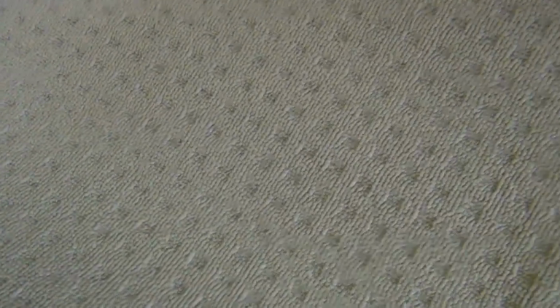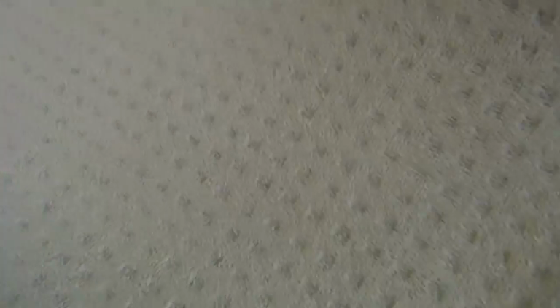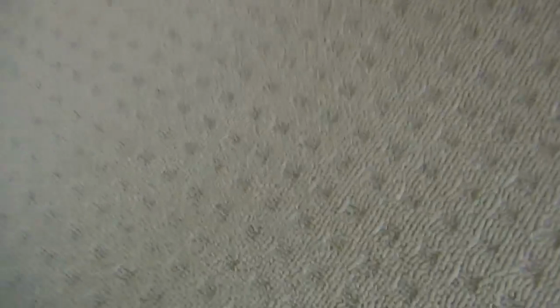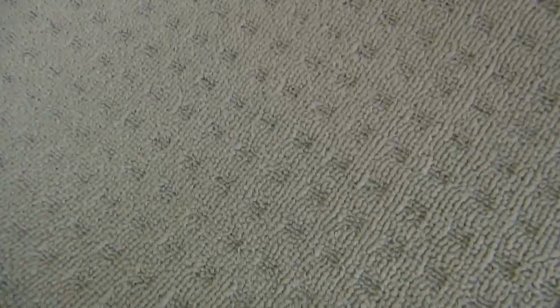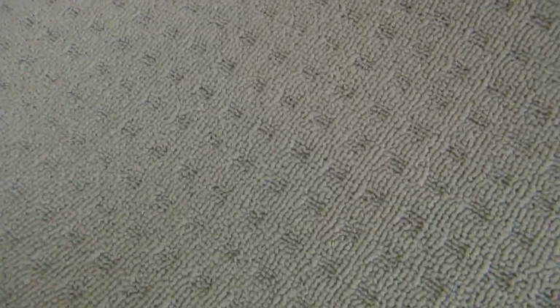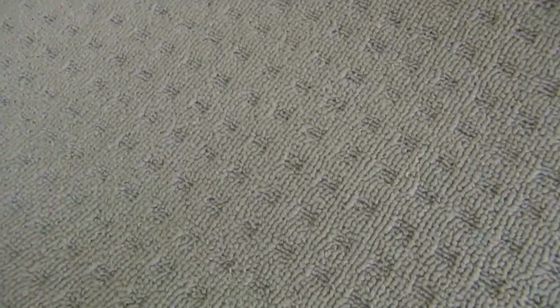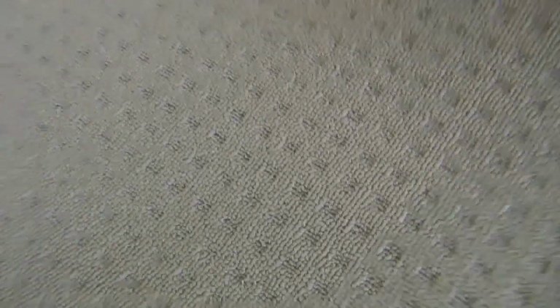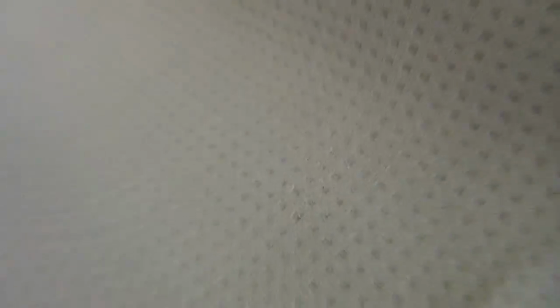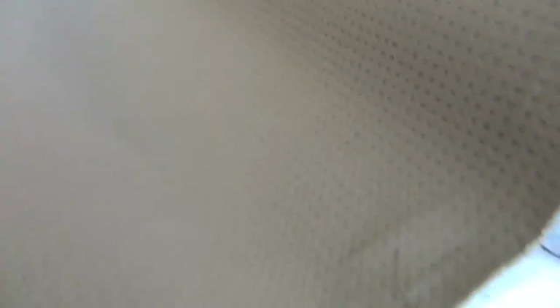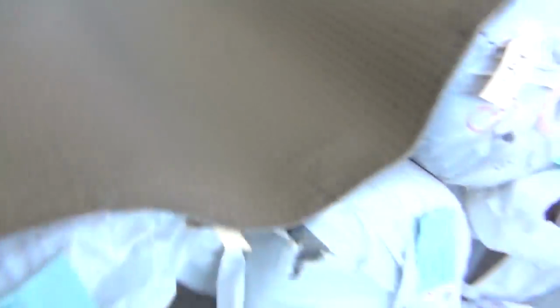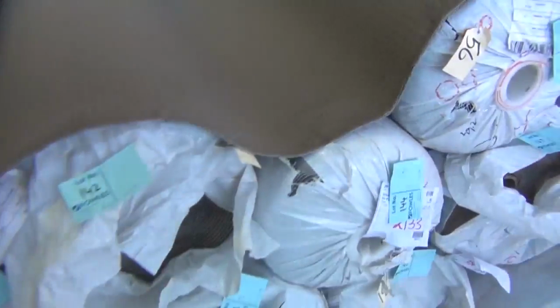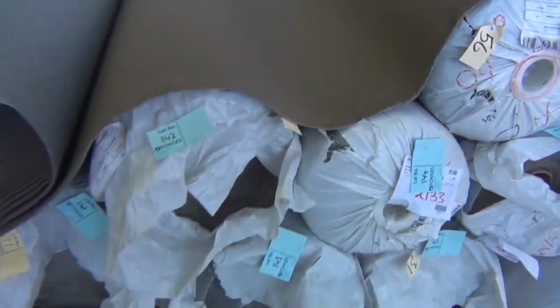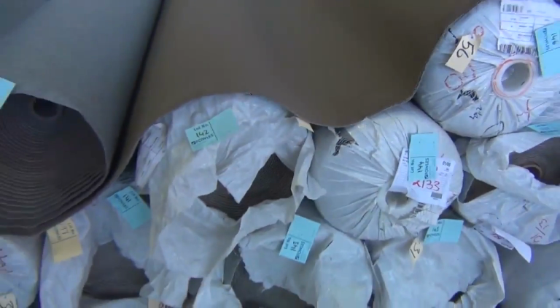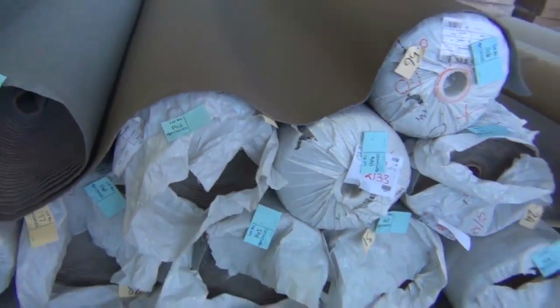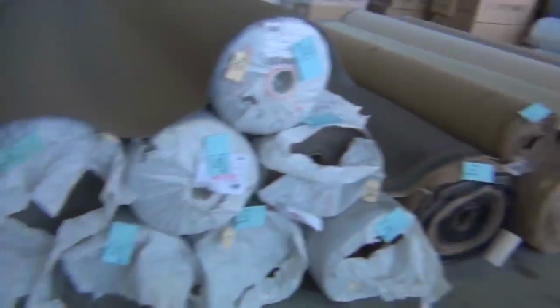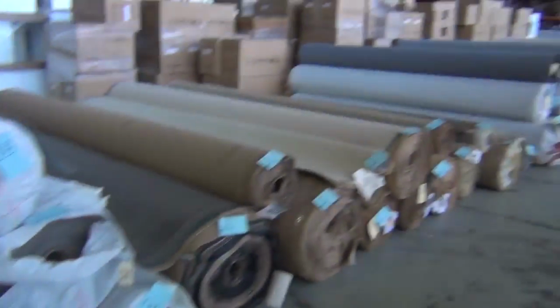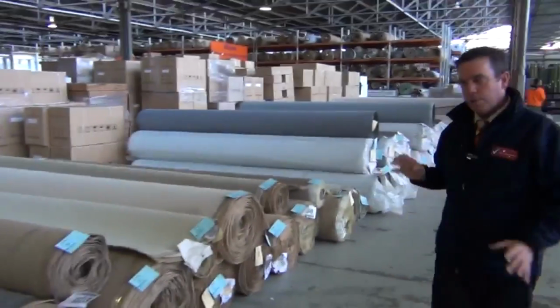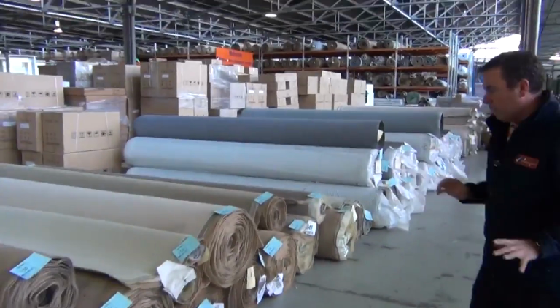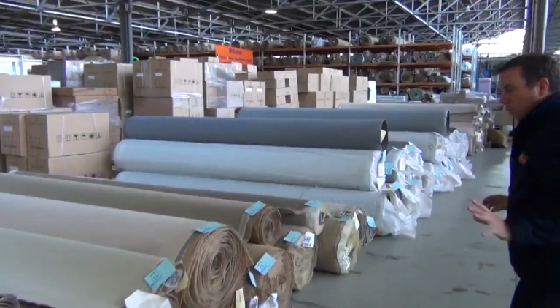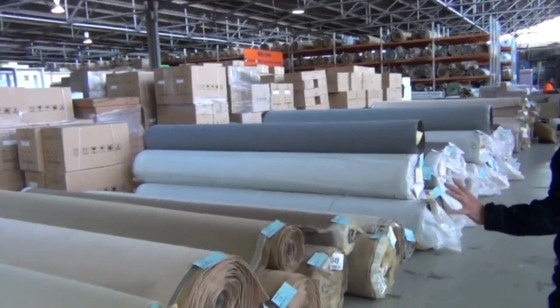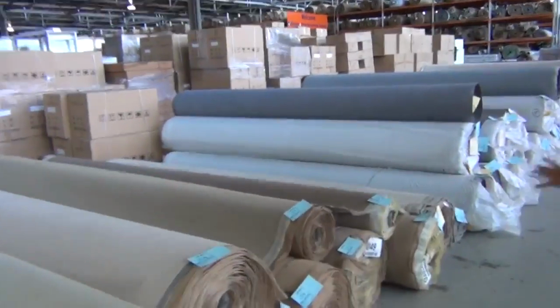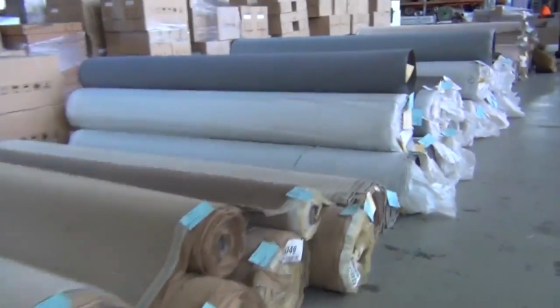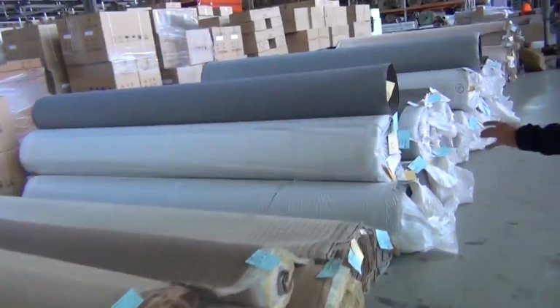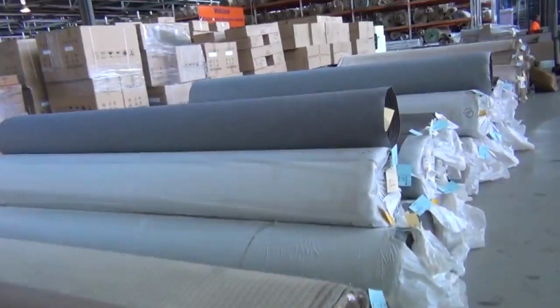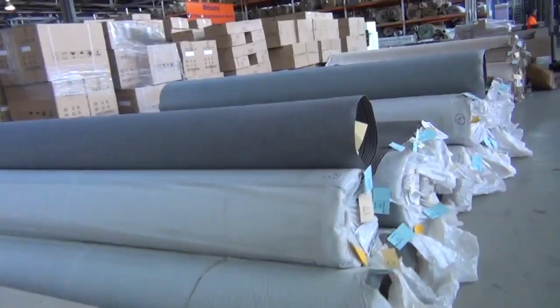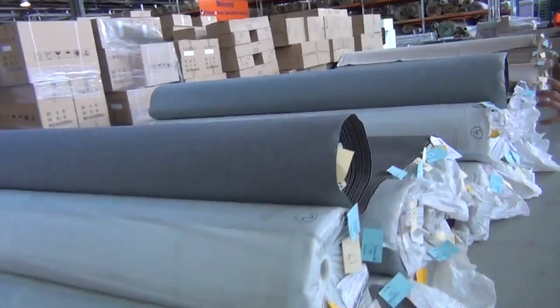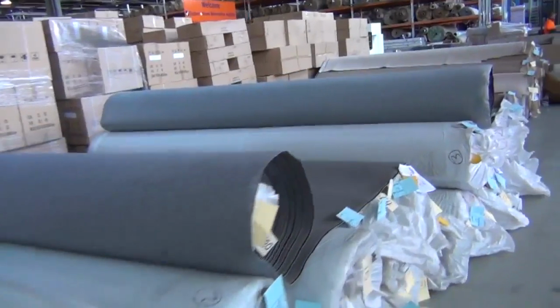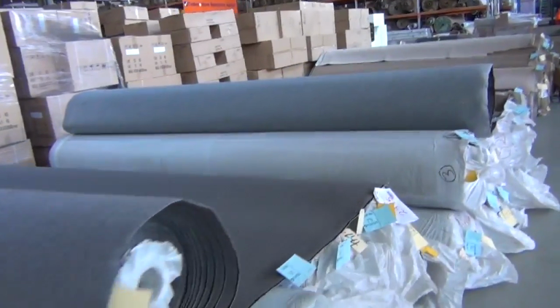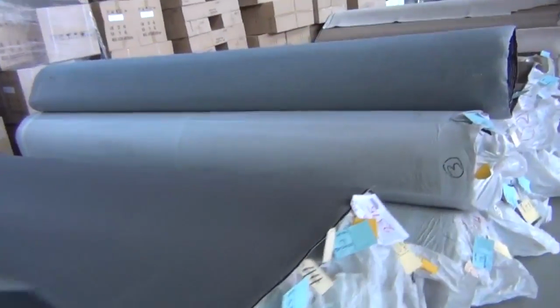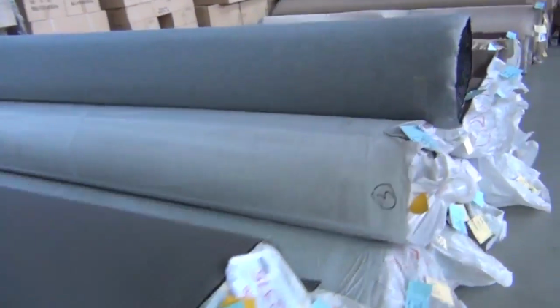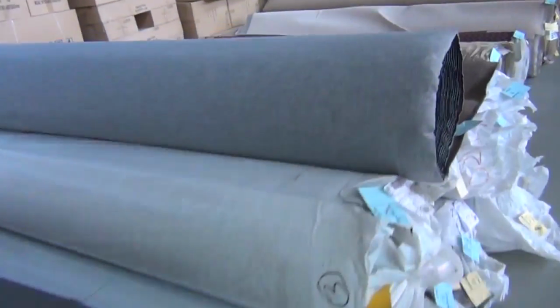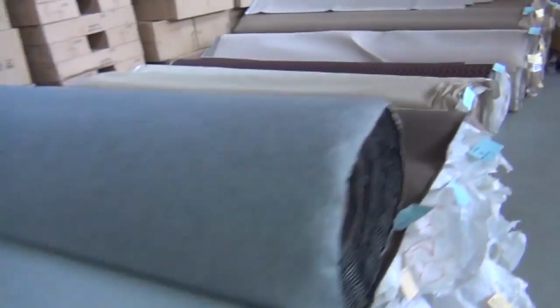Another loop pile one - good metres there, about 10 rolls of that. As you can see we've got really good quantities tomorrow, especially in the bigger quantity rolls in the hard wearing loop pile. Plenty of them to get through.